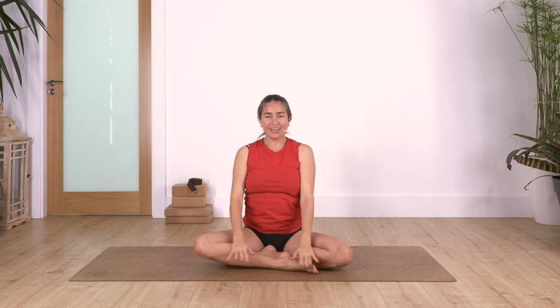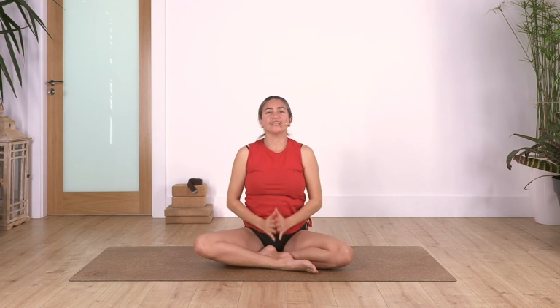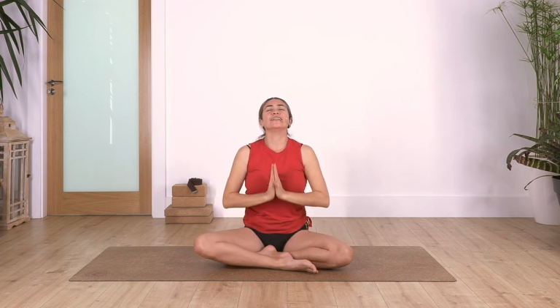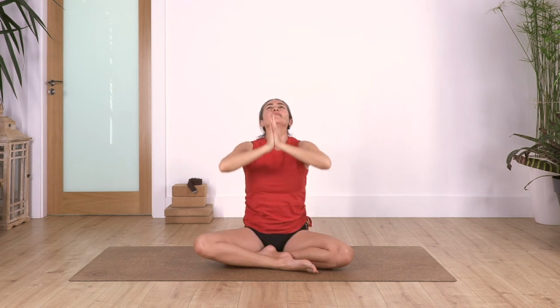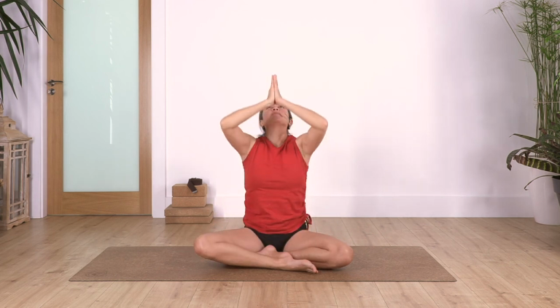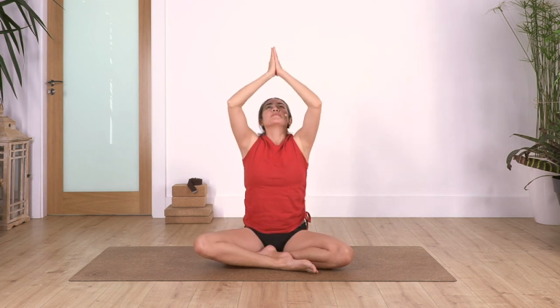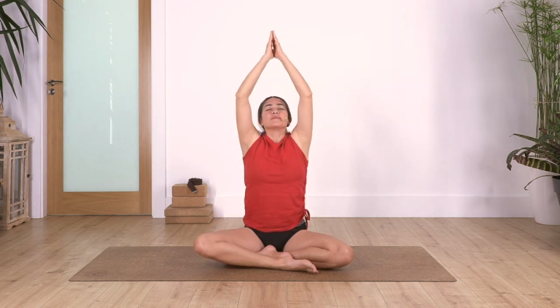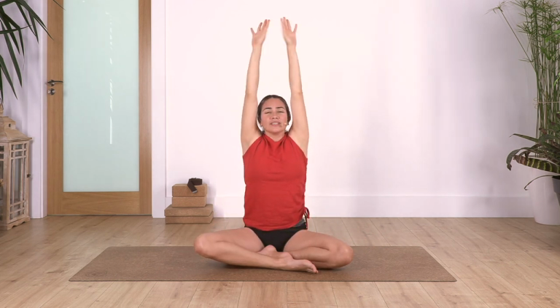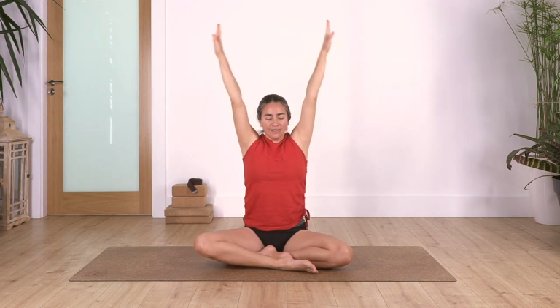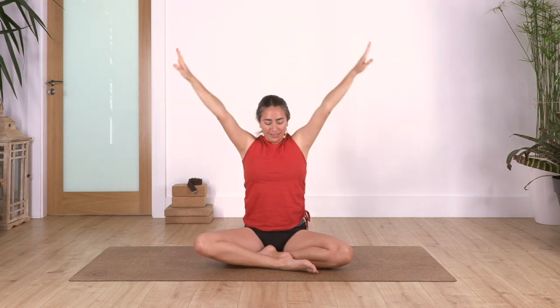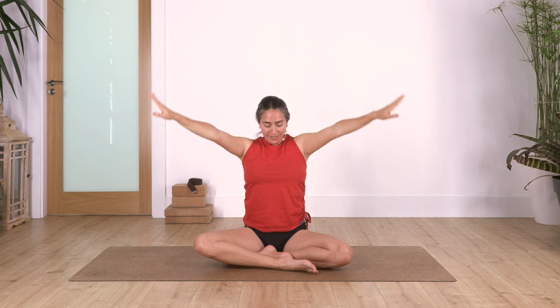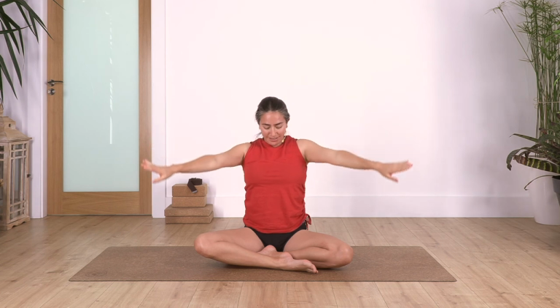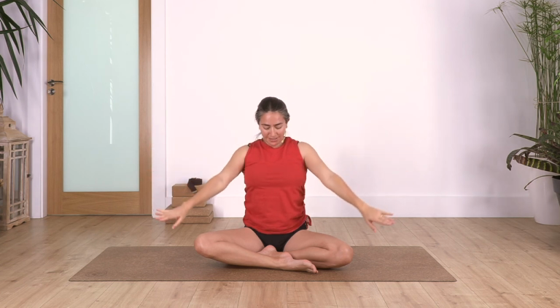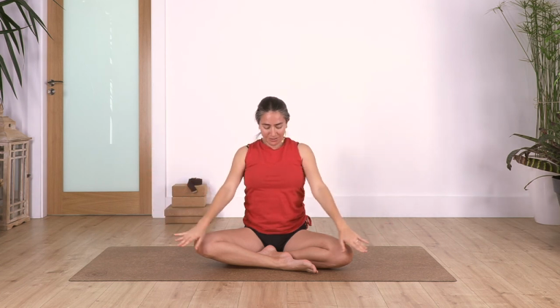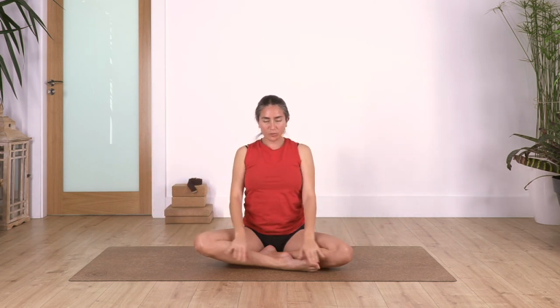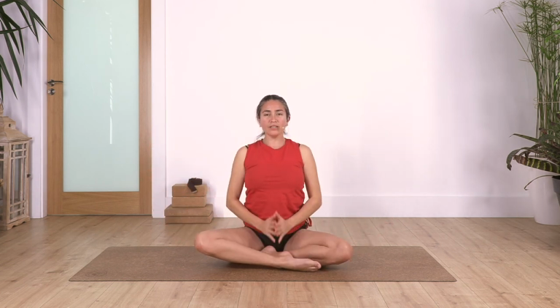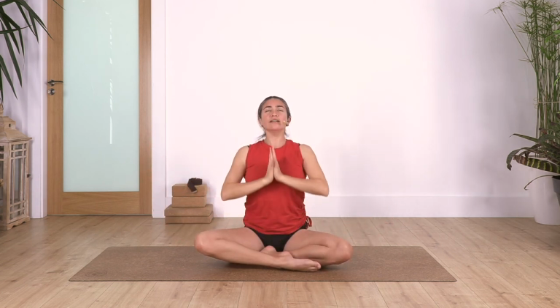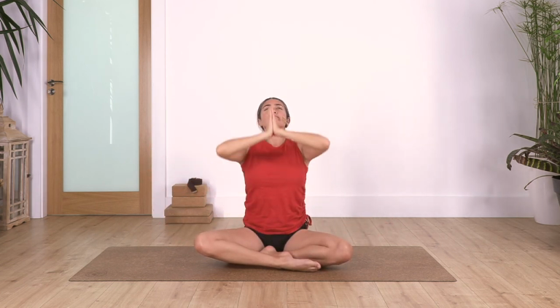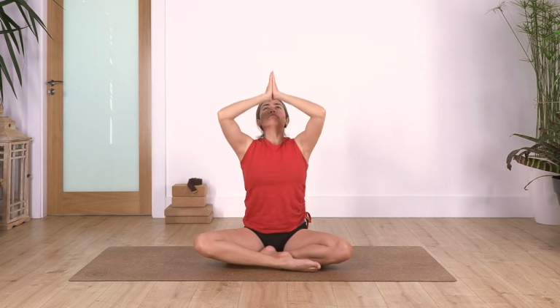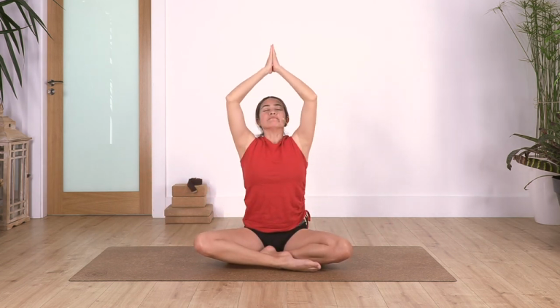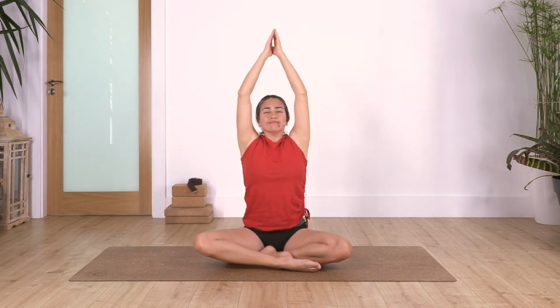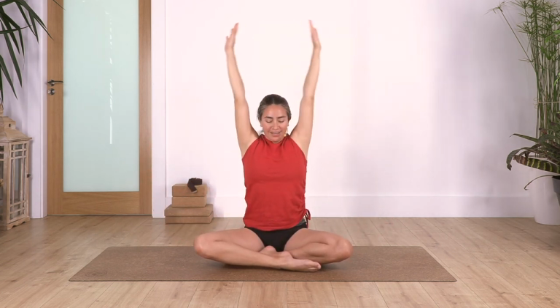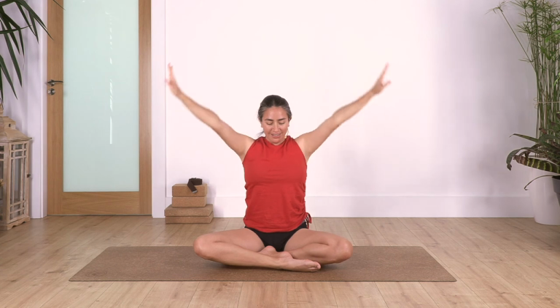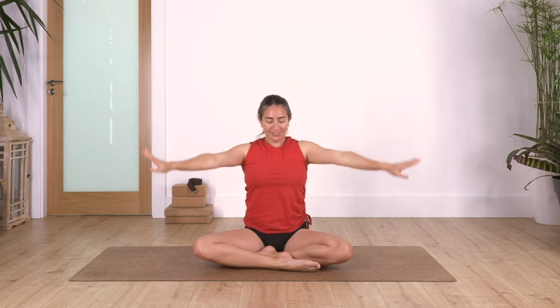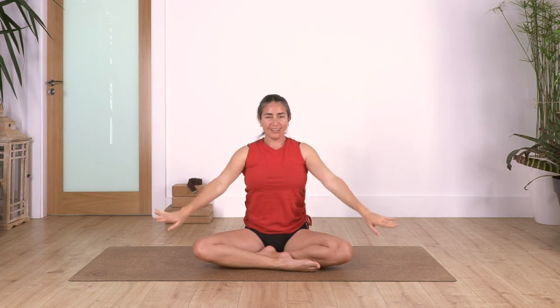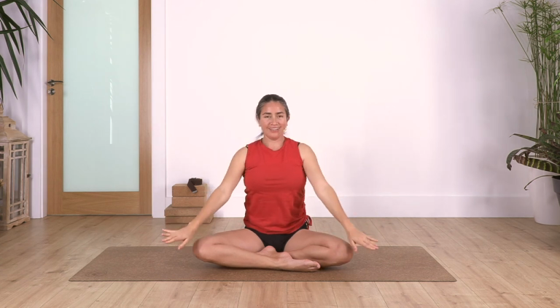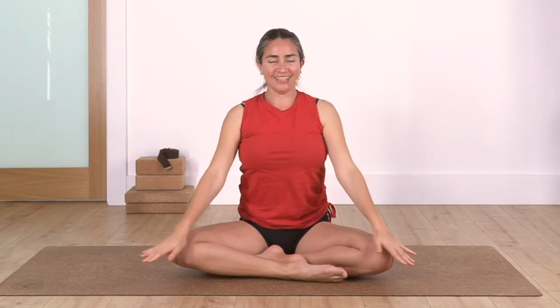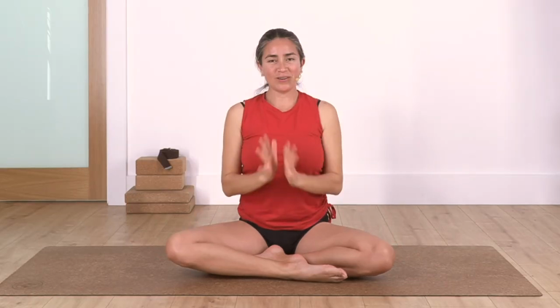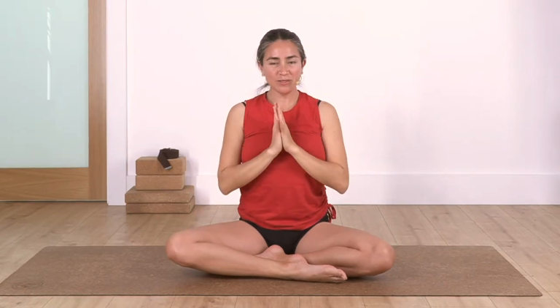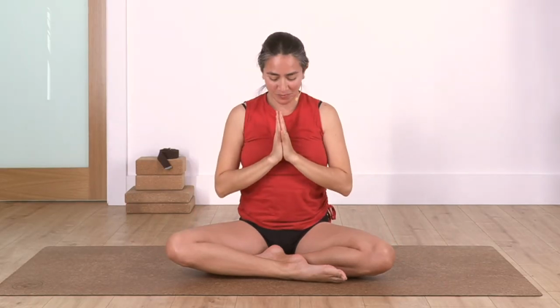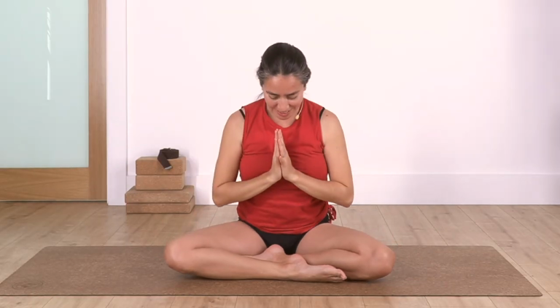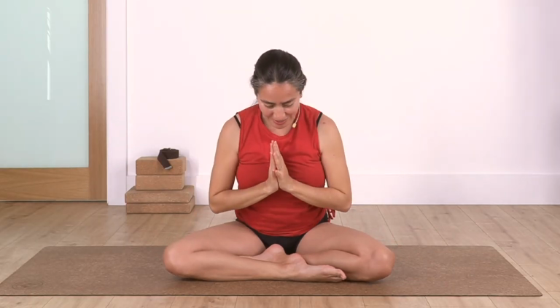Again: inhale and exhale. Just one more: inhale and exhale. Hands in brave position - say namaste.